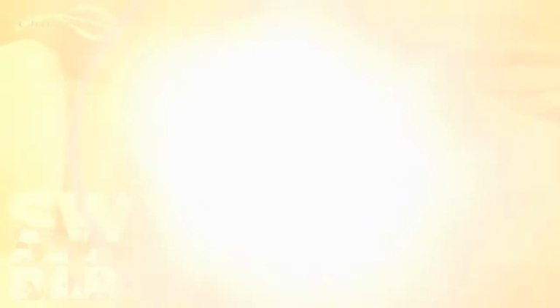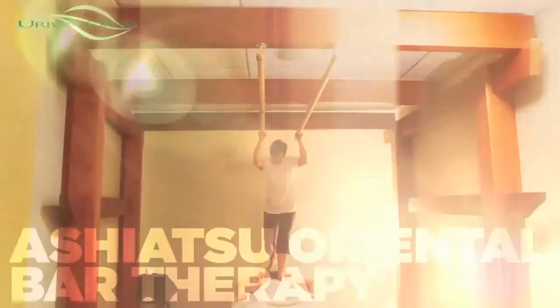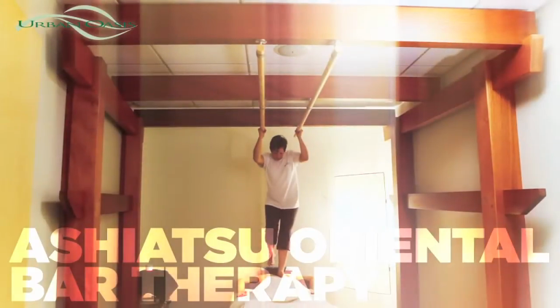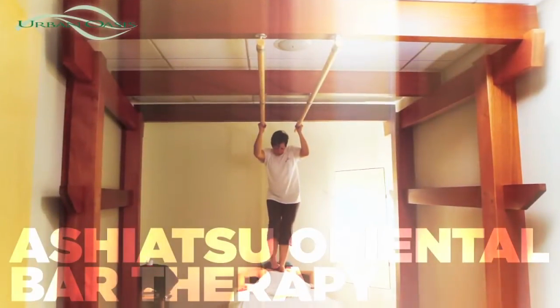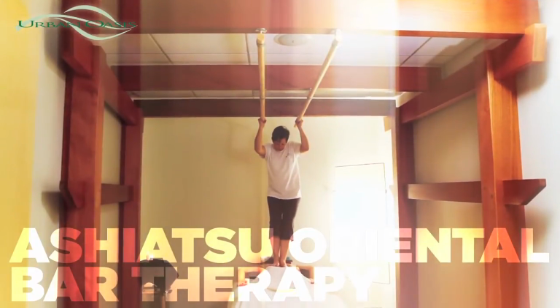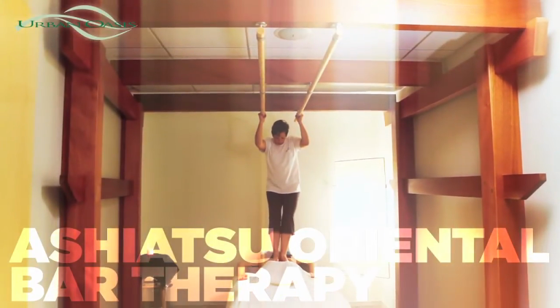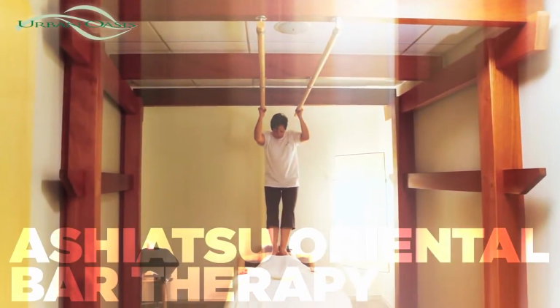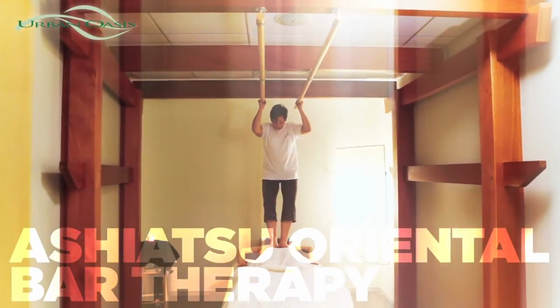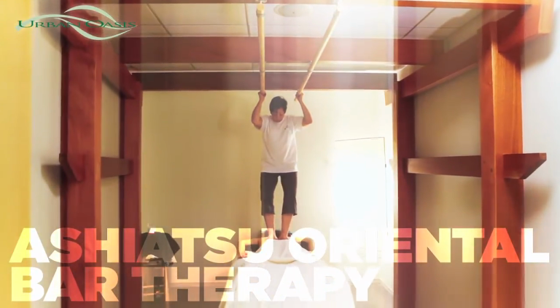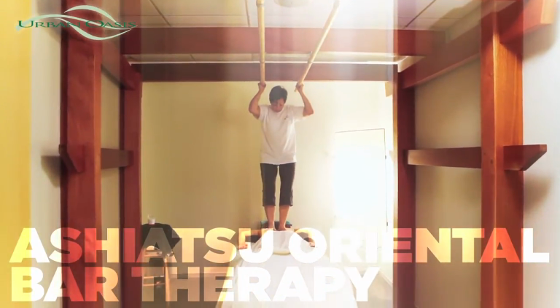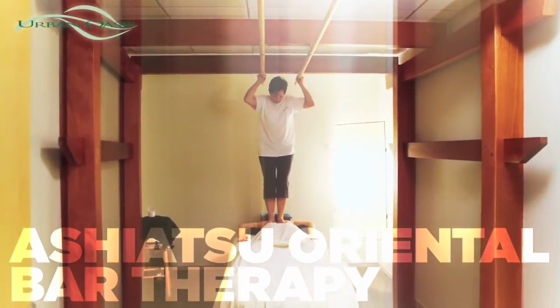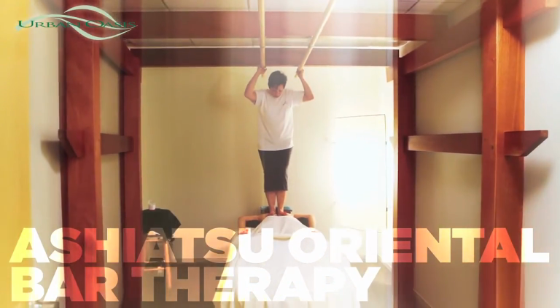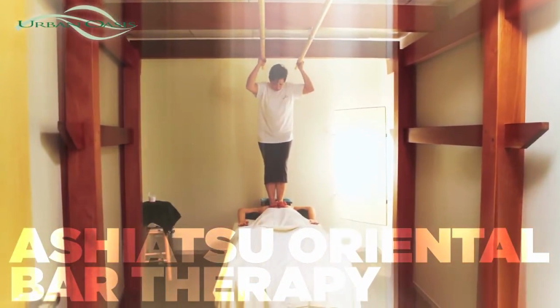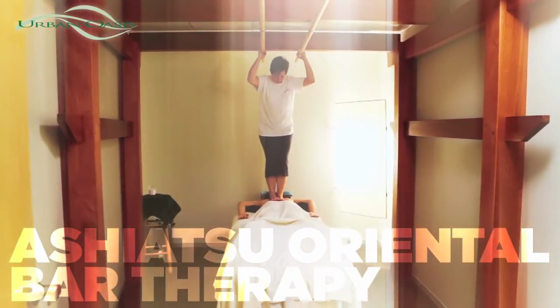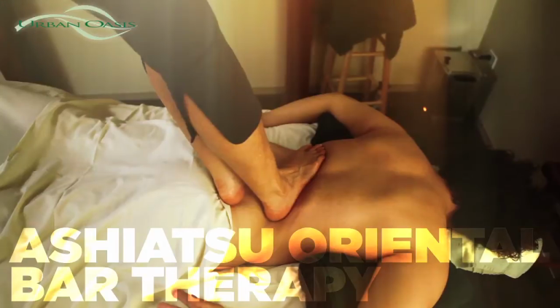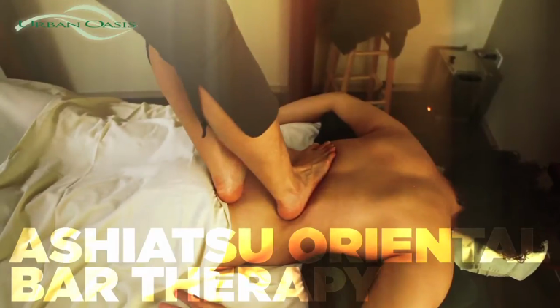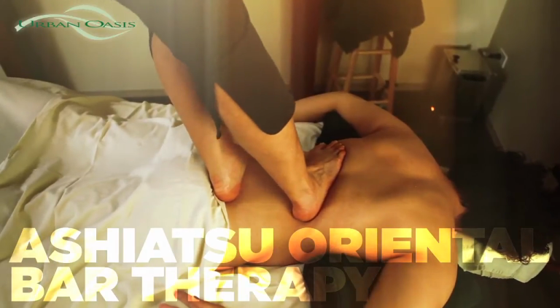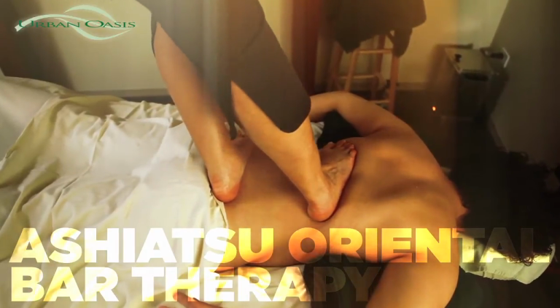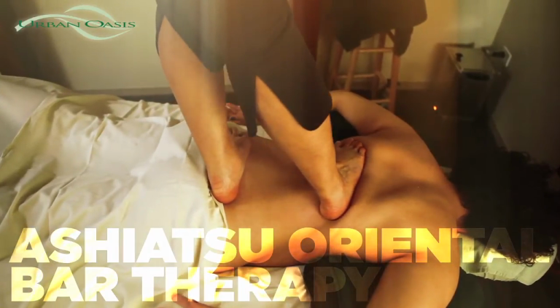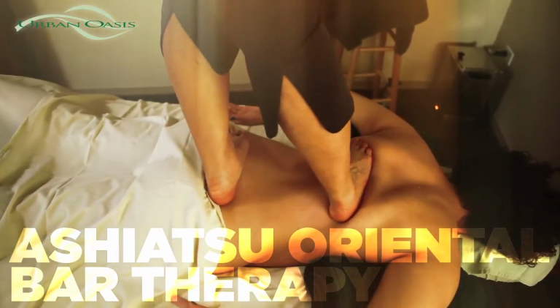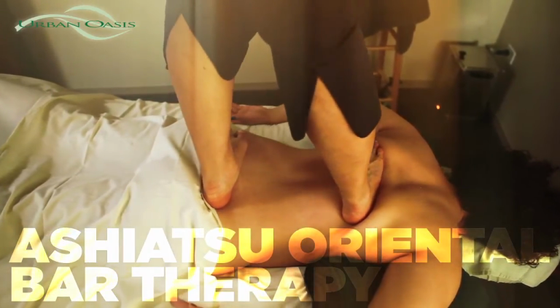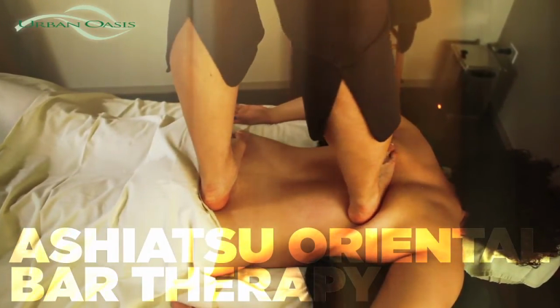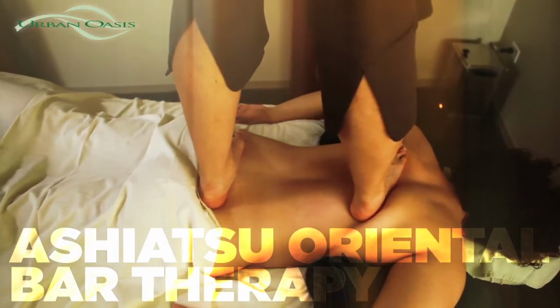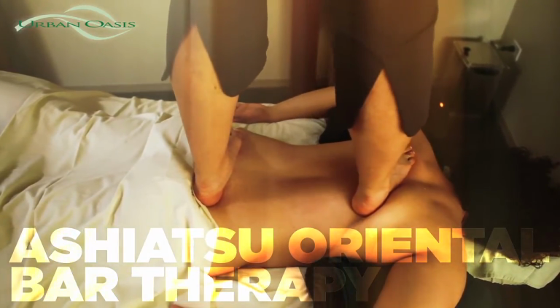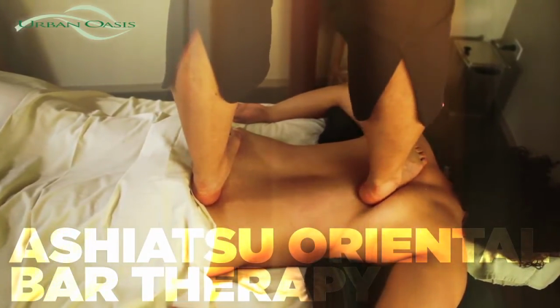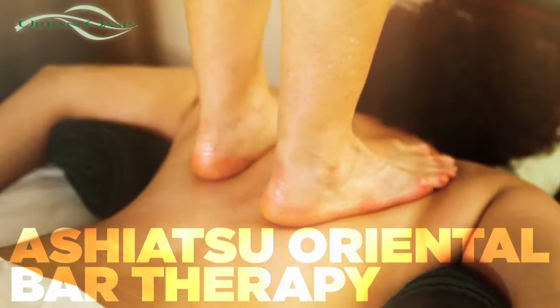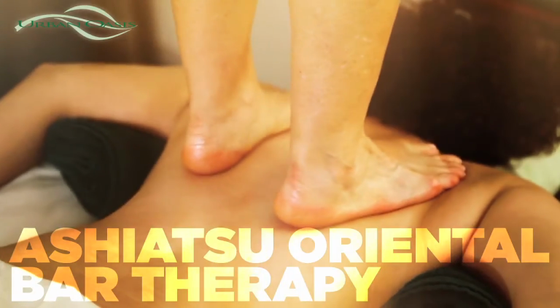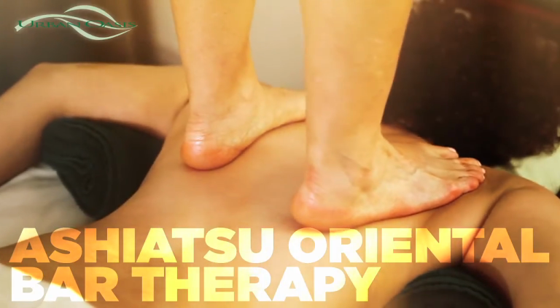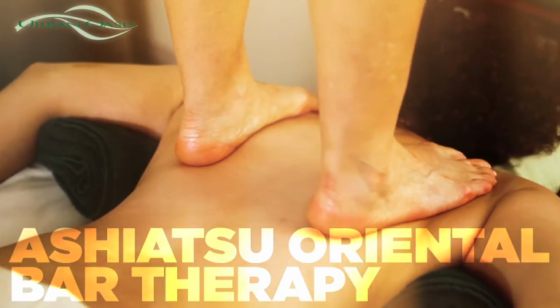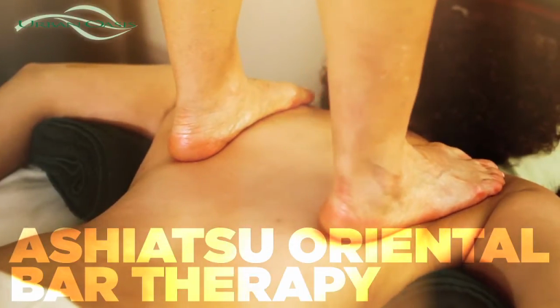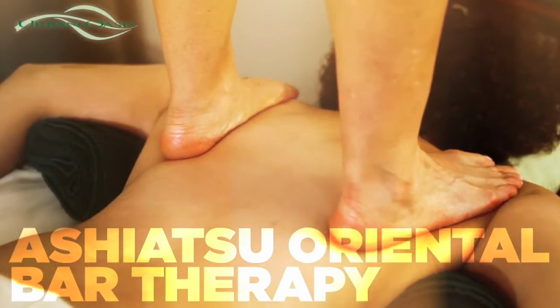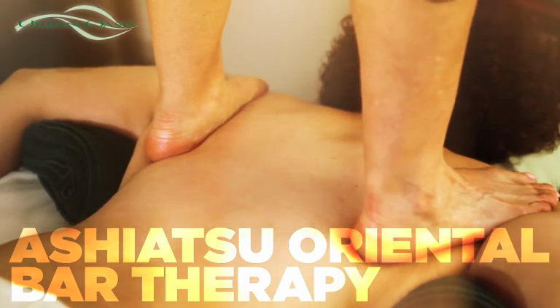During an Ashiatsu Oriental Bar Therapy treatment, the therapist uses the overhead bars for balance and support while using the bigger, broader space of their foot to give a much deeper and more relaxing massage.